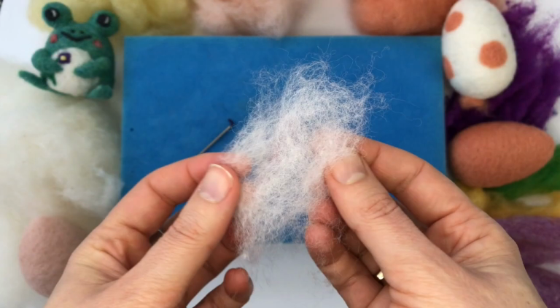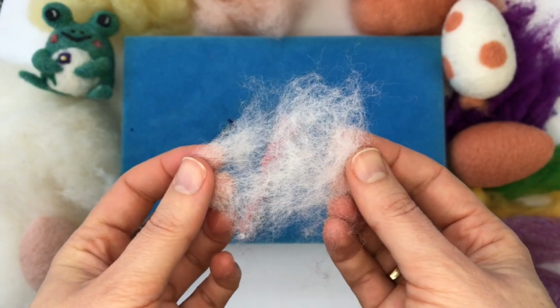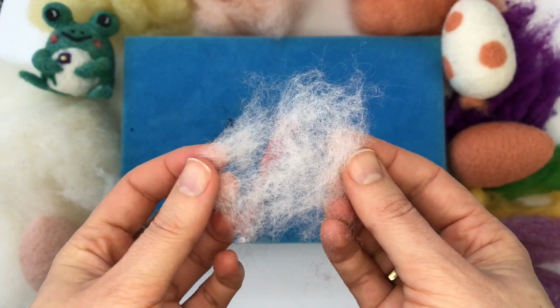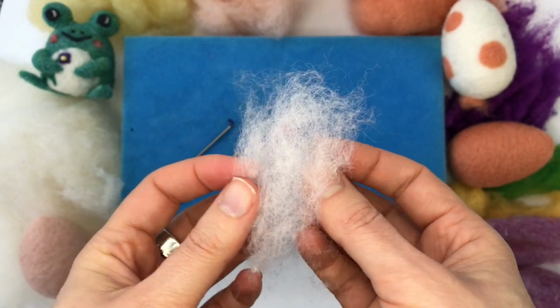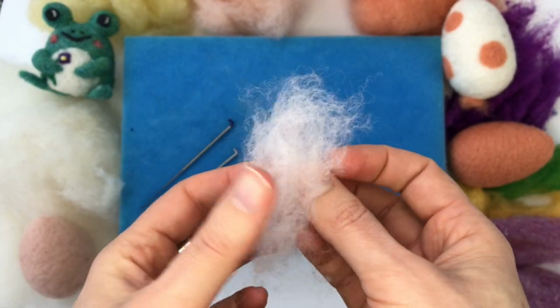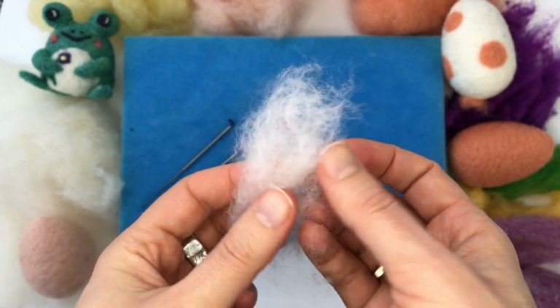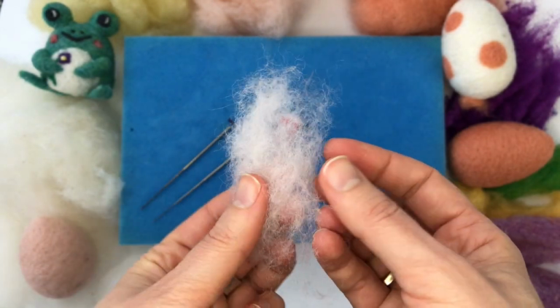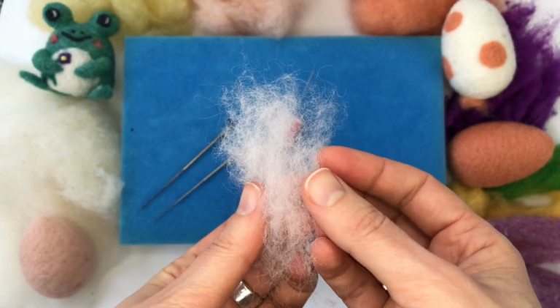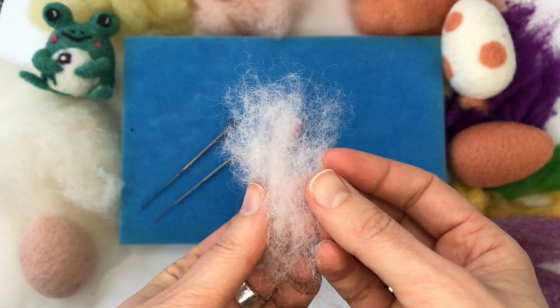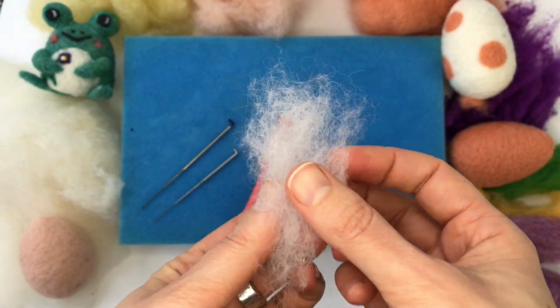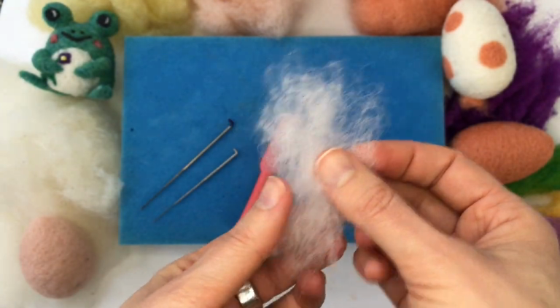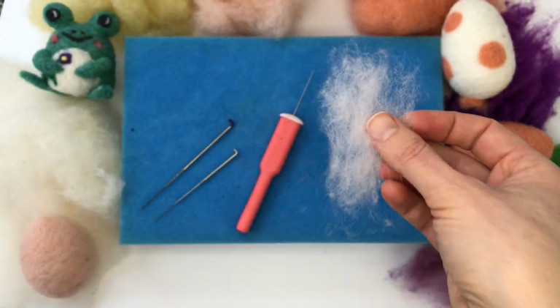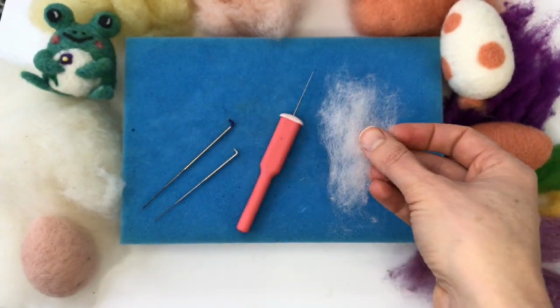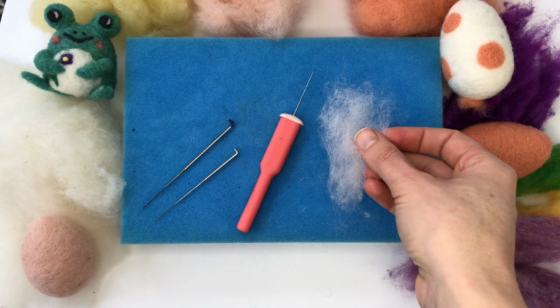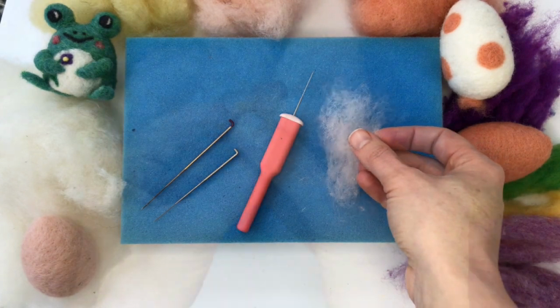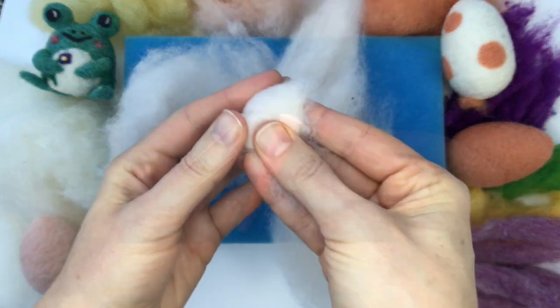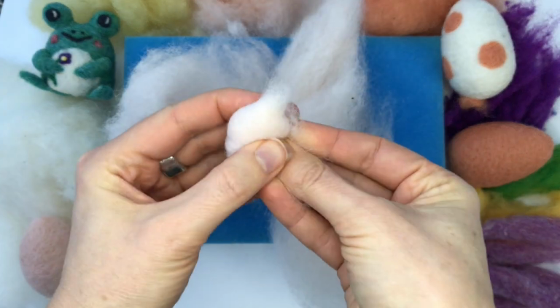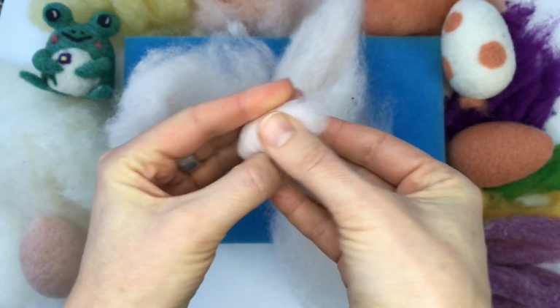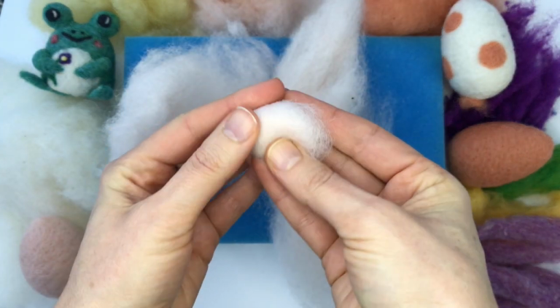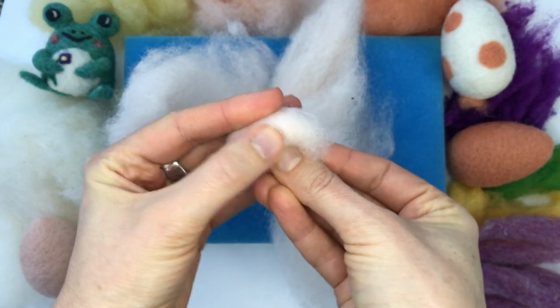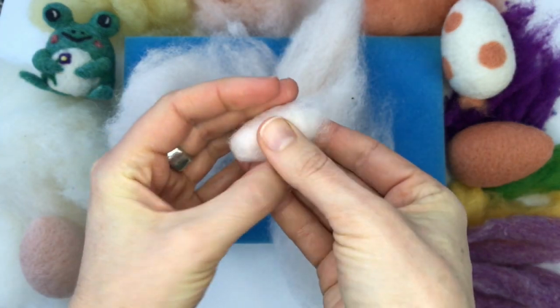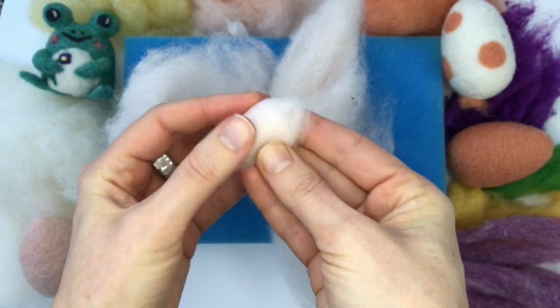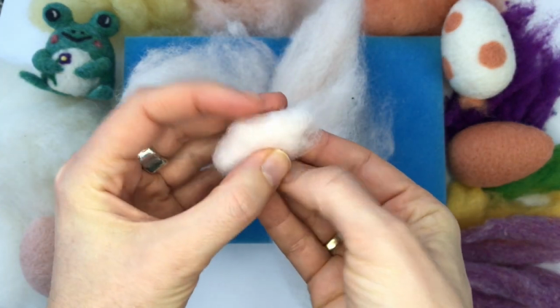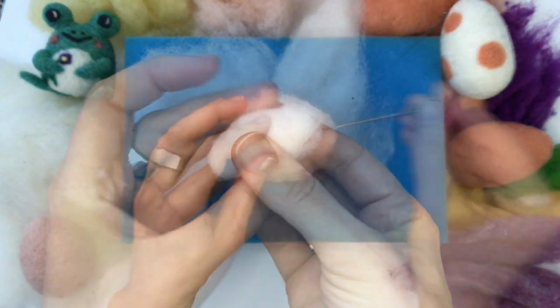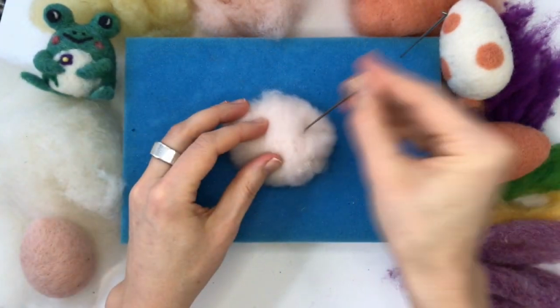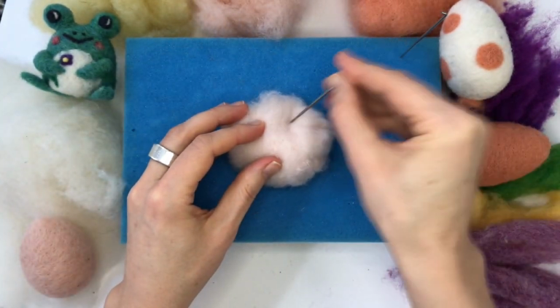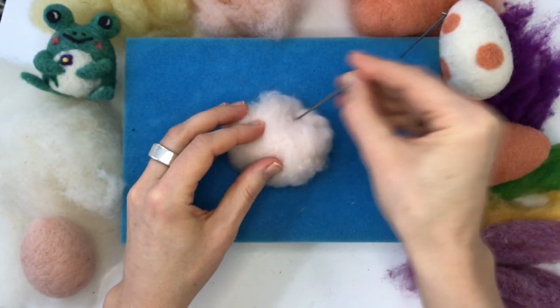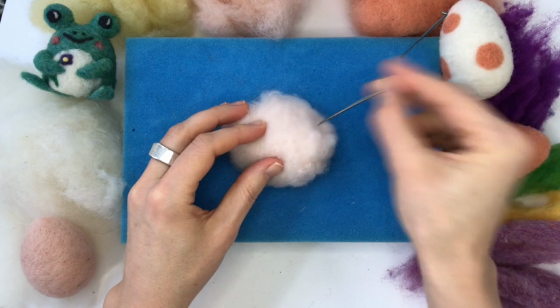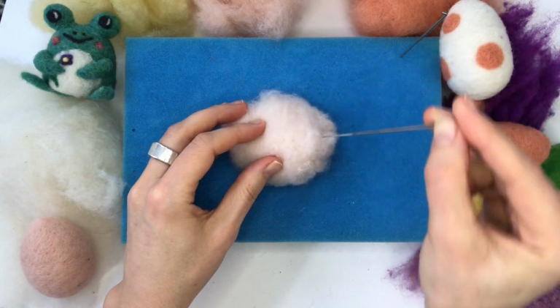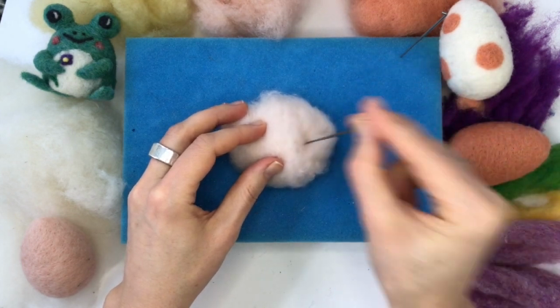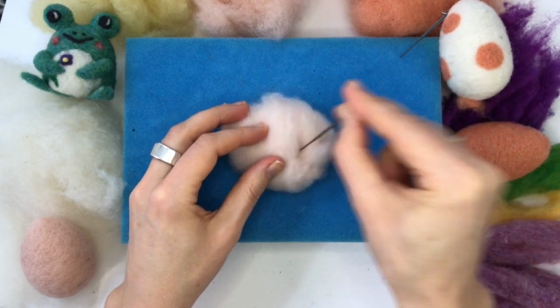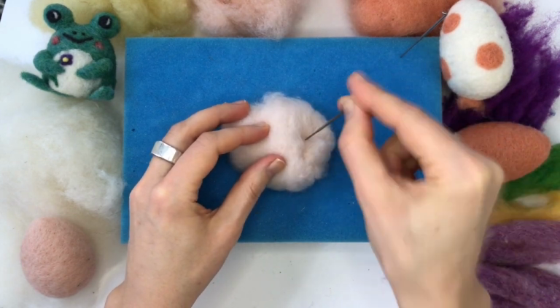I start the class by explaining my favorite materials and tools that I like to use for needle felting, and from there I'll show you how to wrap up the fiber and sculpt it three-dimensionally to make the egg shape.